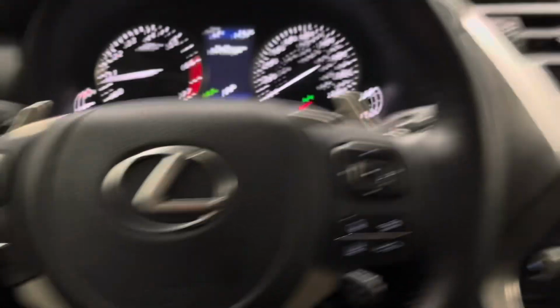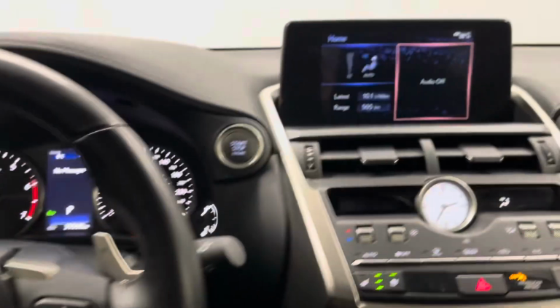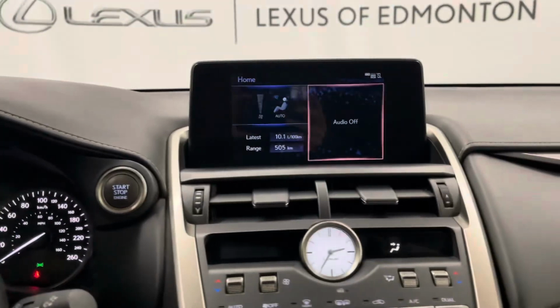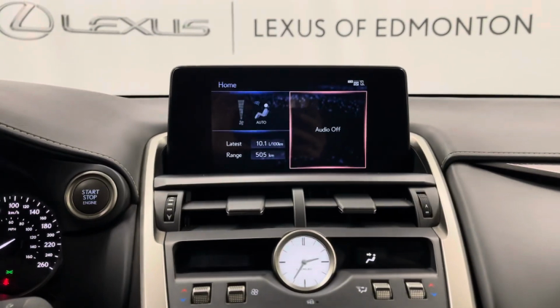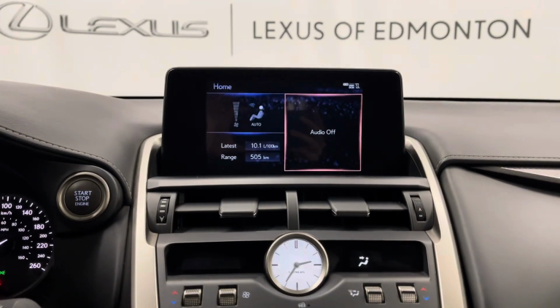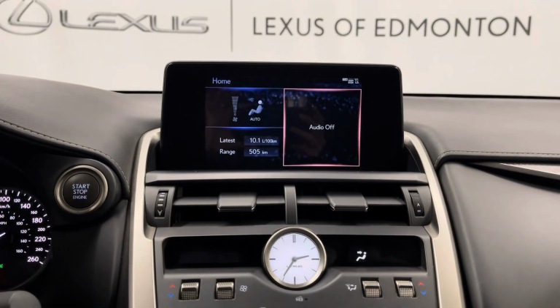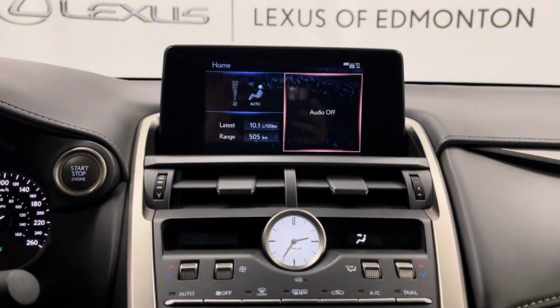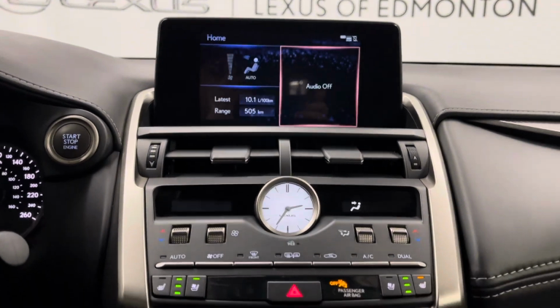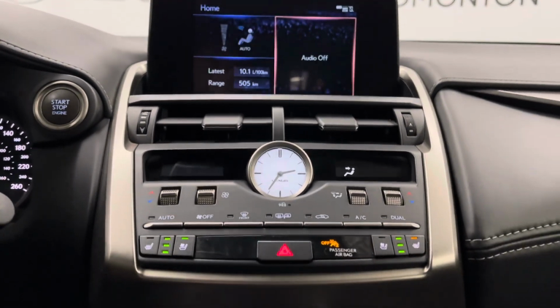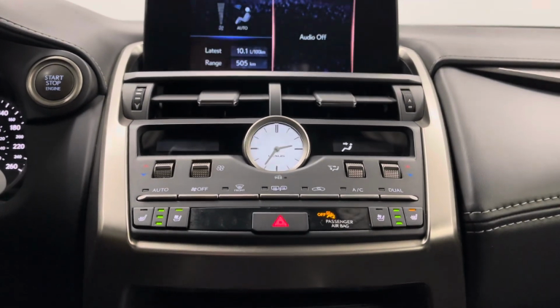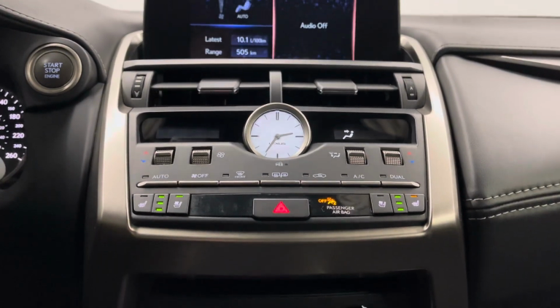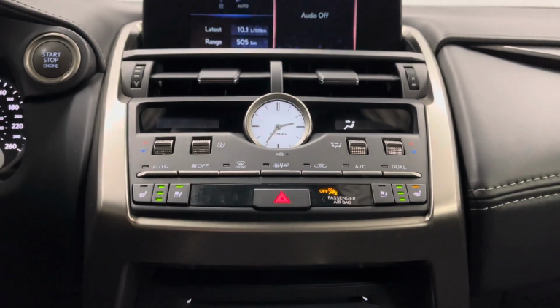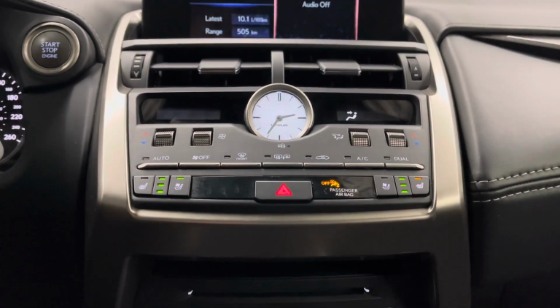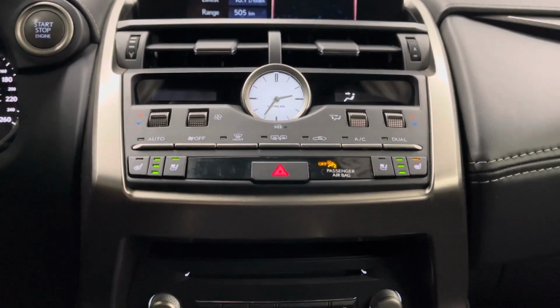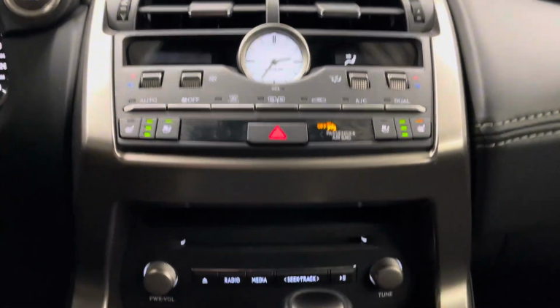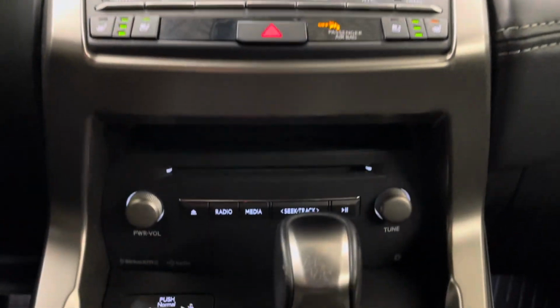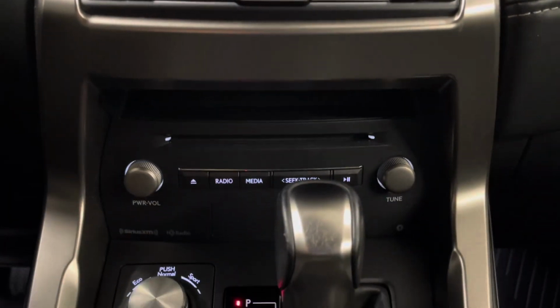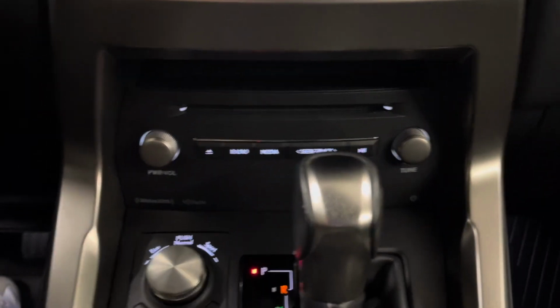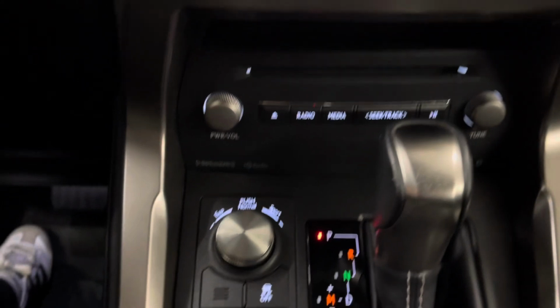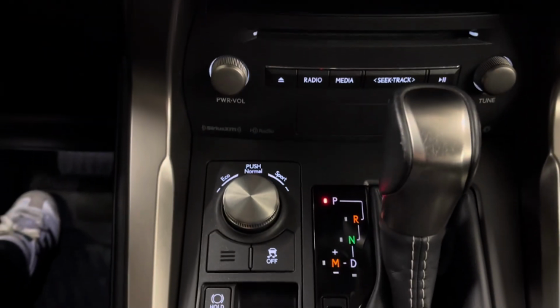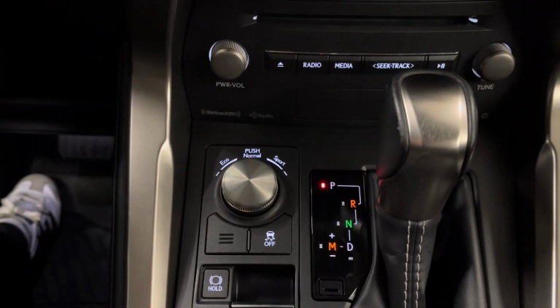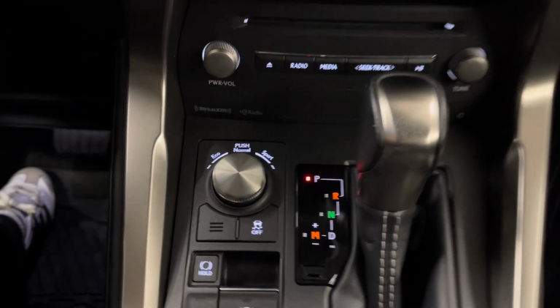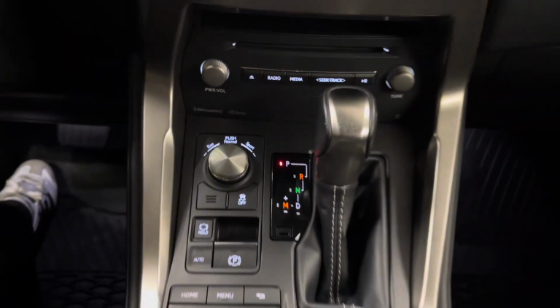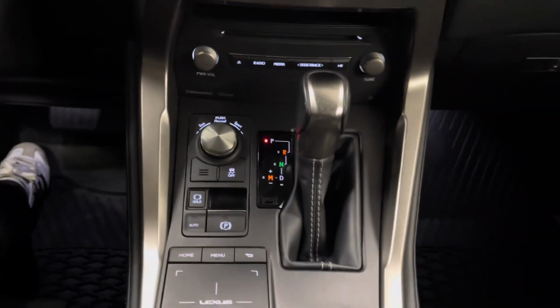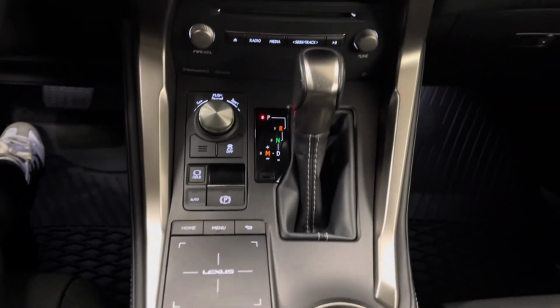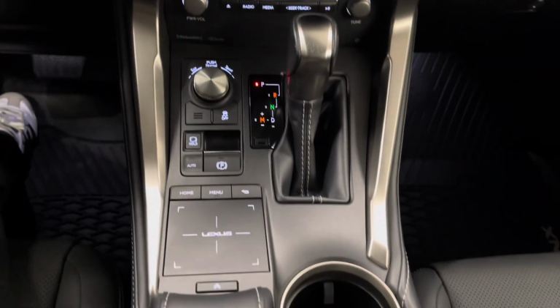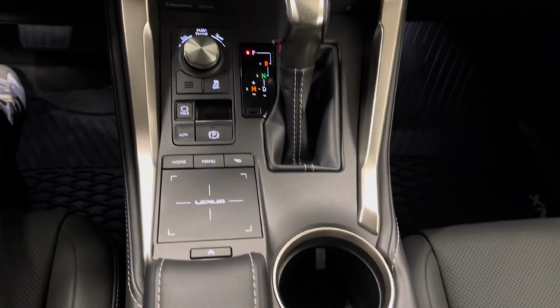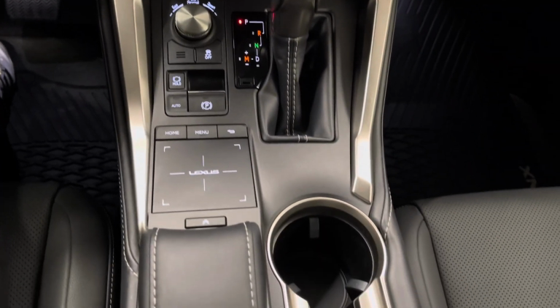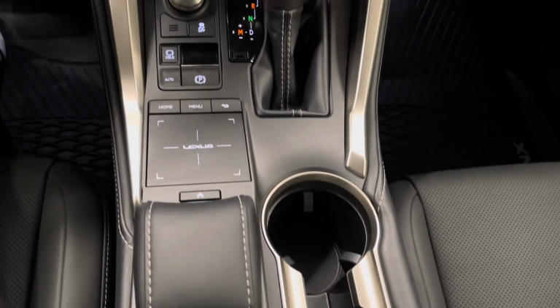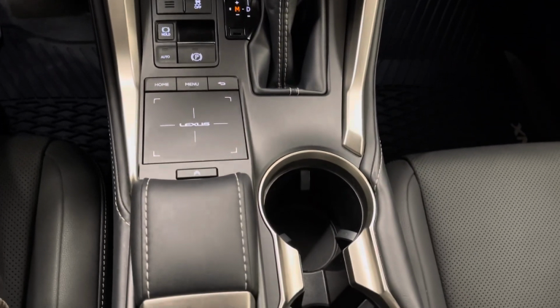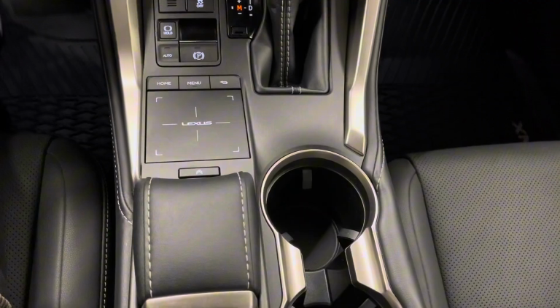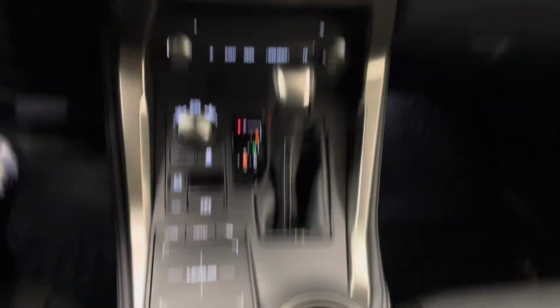Your infotainment center is controlled from a trackpad. Below that you have your dual-zone climate control with heated and ventilated seat options, your radio and media controls, your mode selector, gear shifter, trackpad, and cupholders. Above is your sunroof controls.